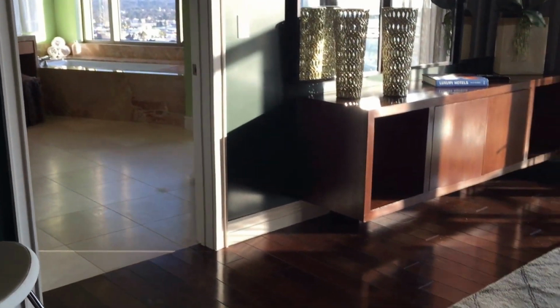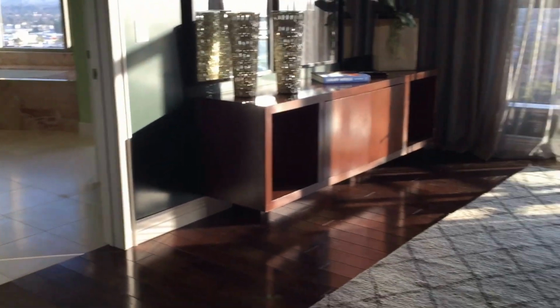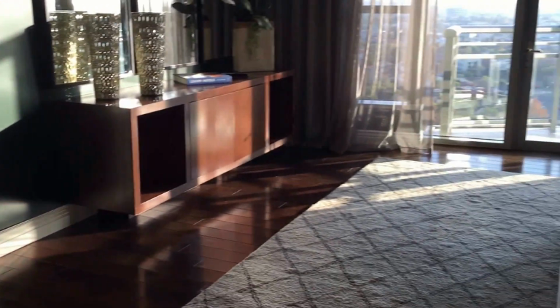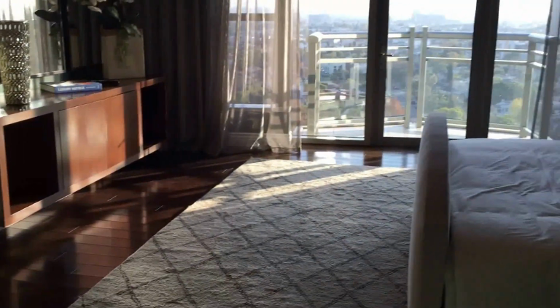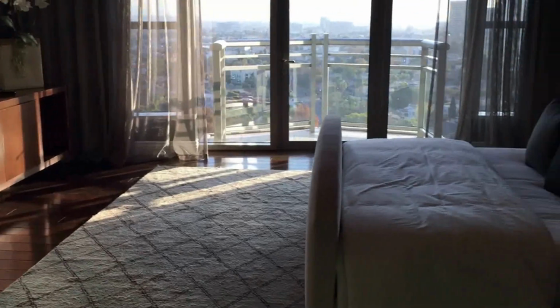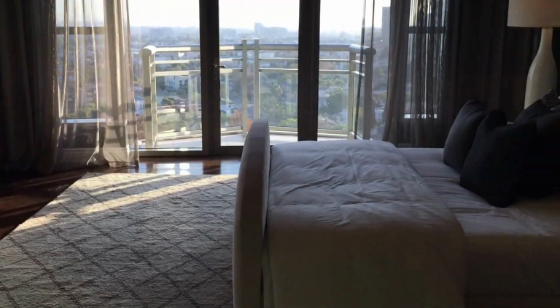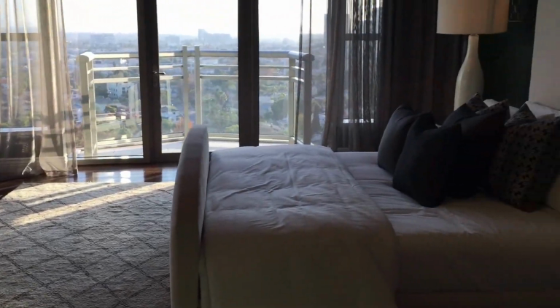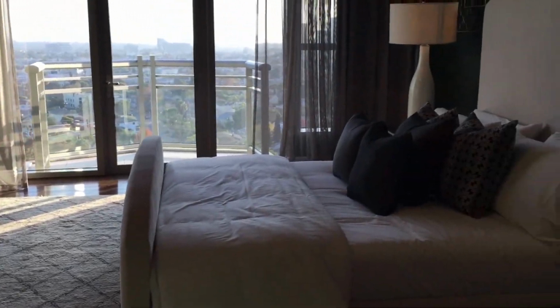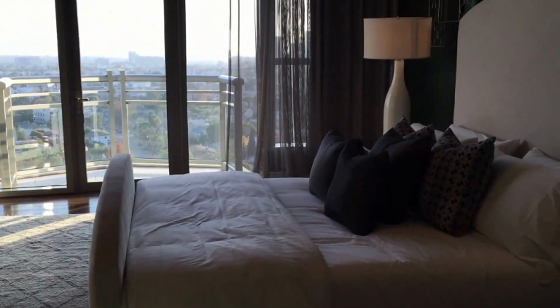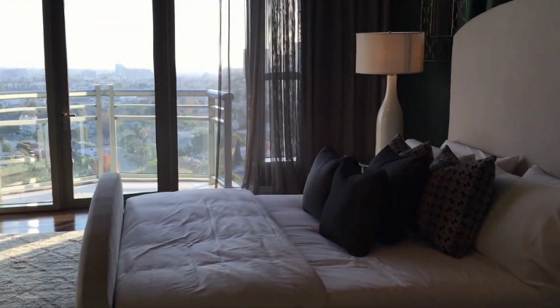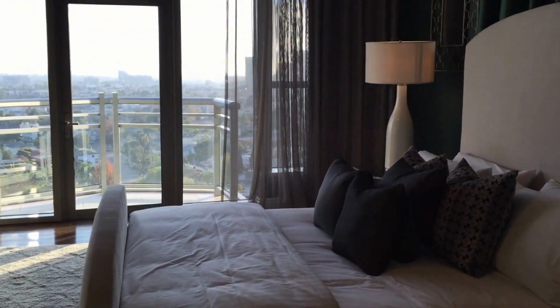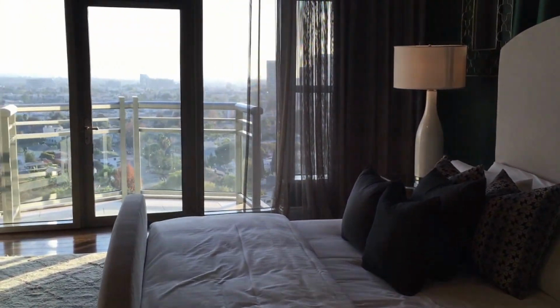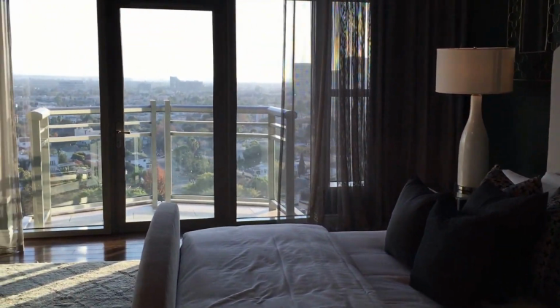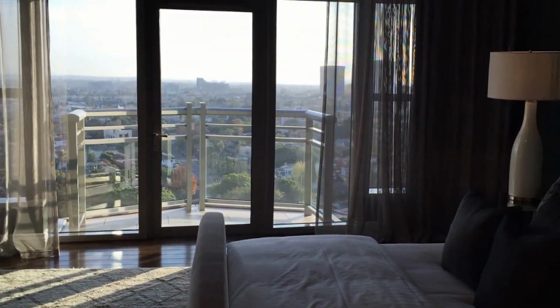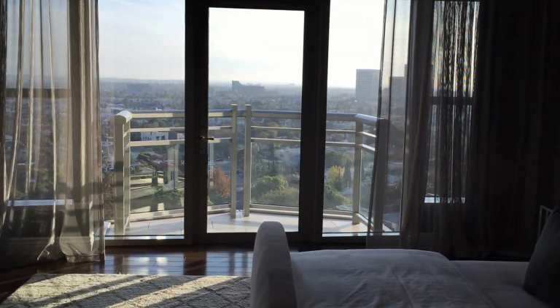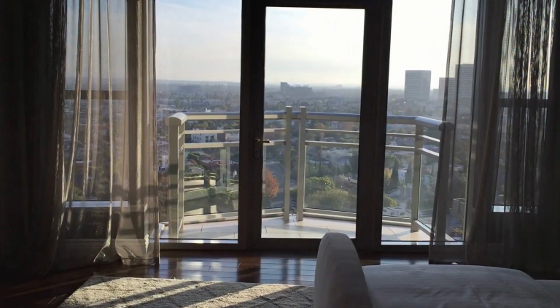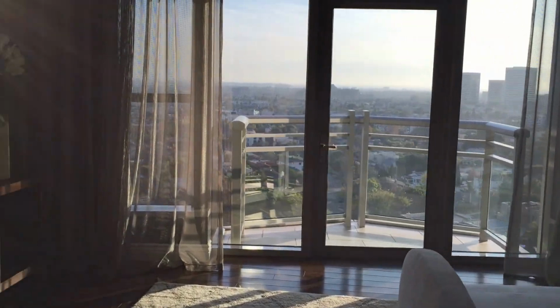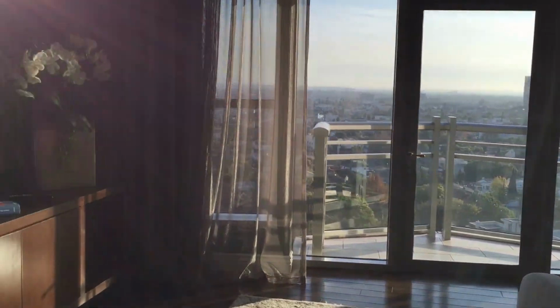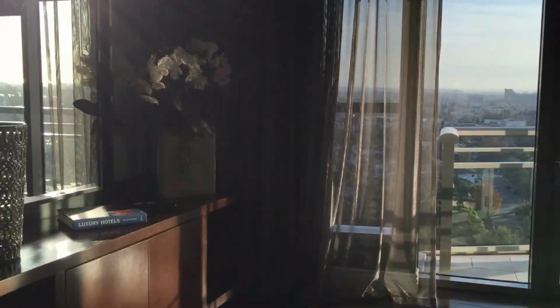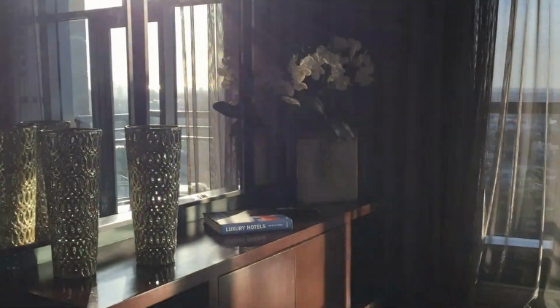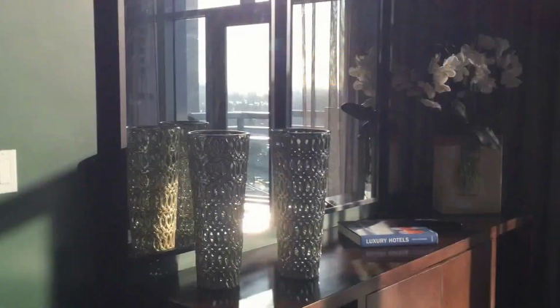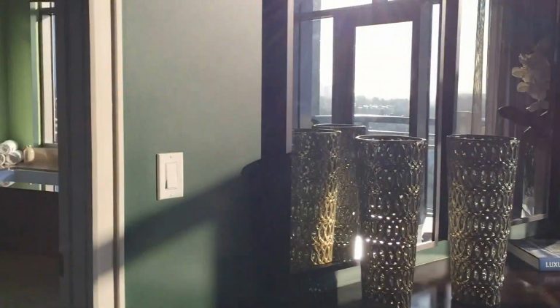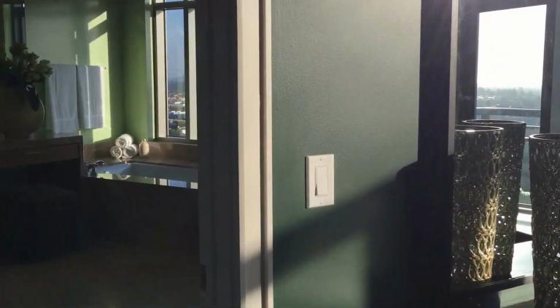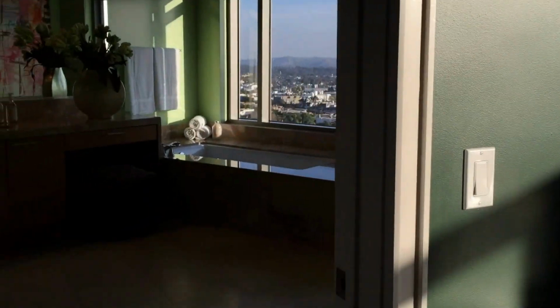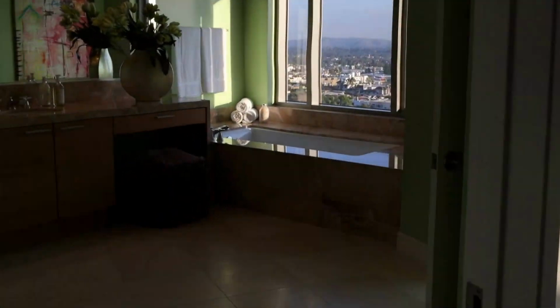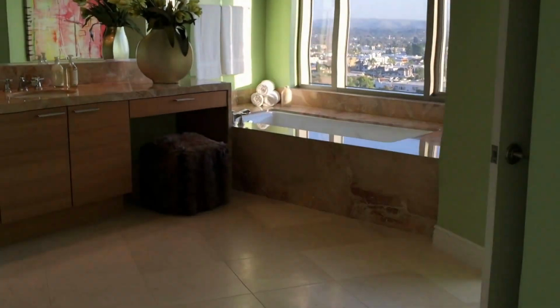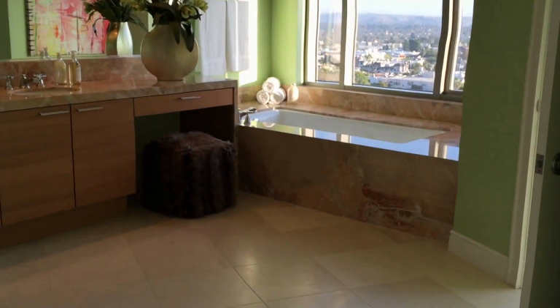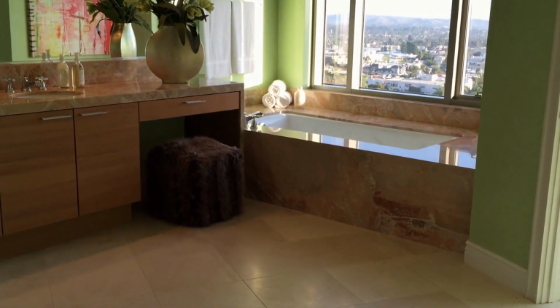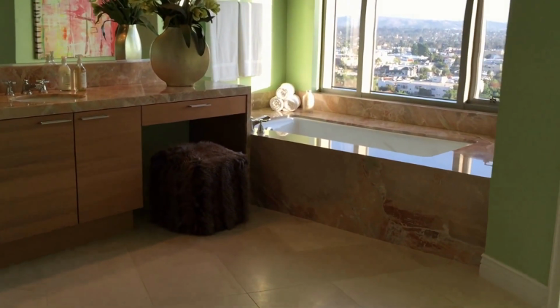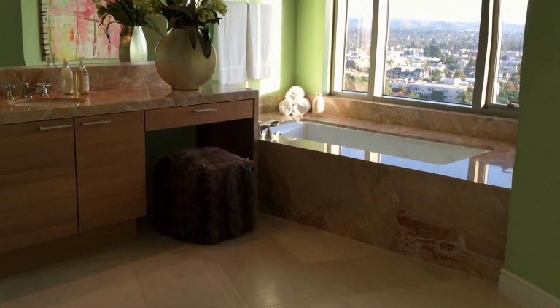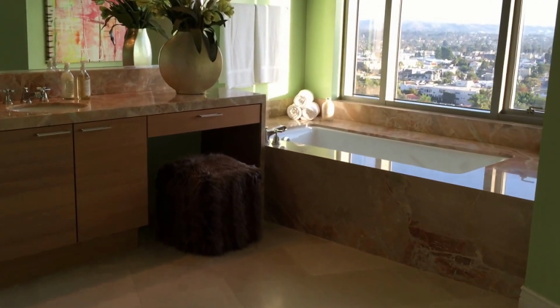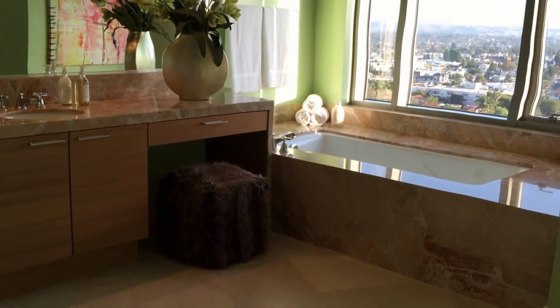And here is the master bedroom with a lovely balcony, the same forever views. And into the master bathroom, with a spa tub.